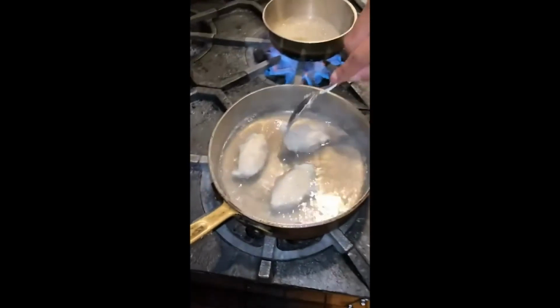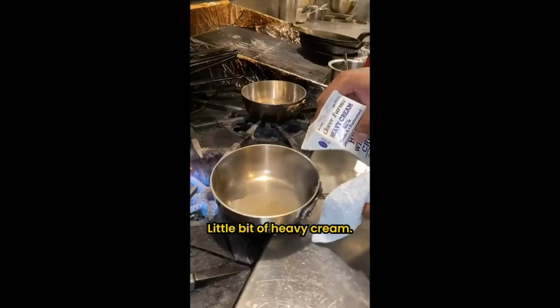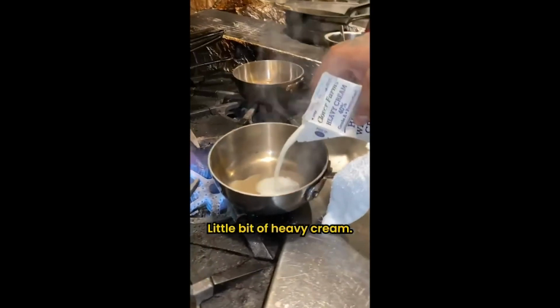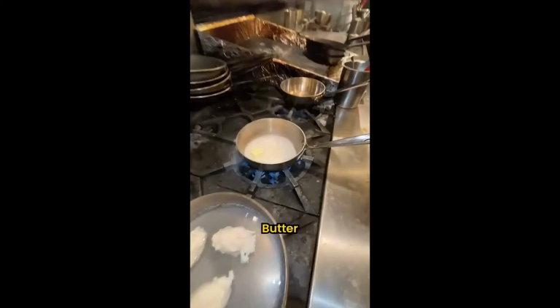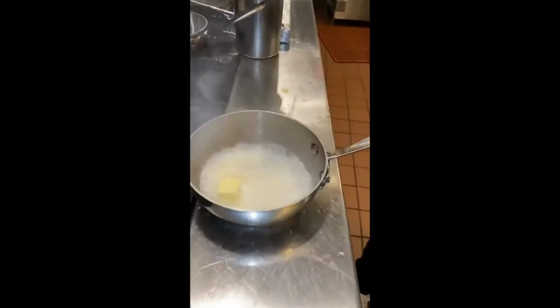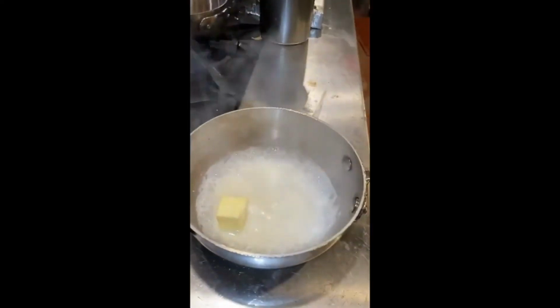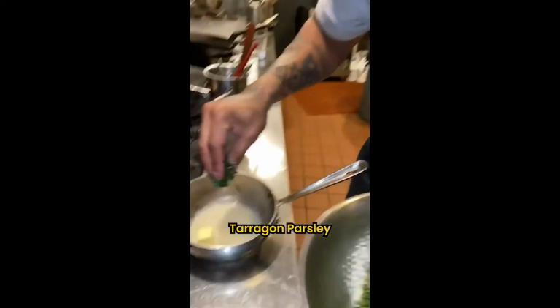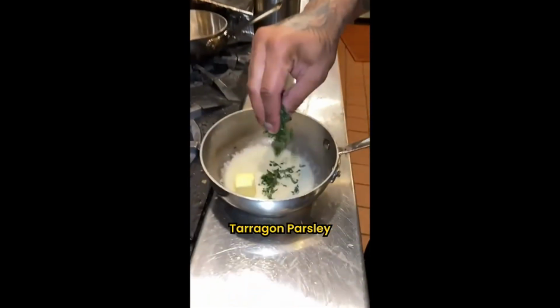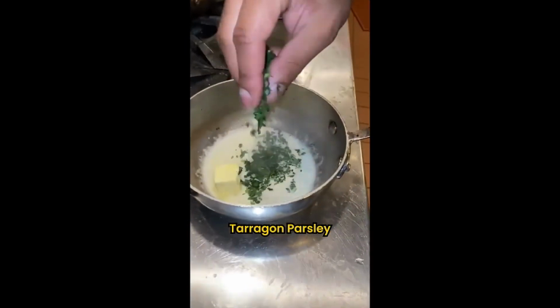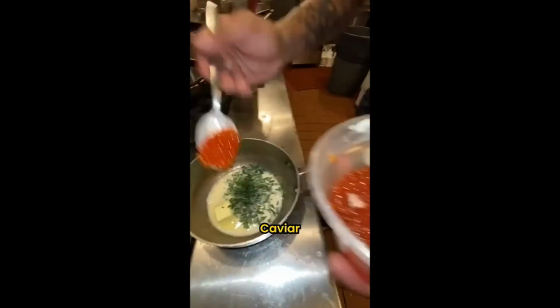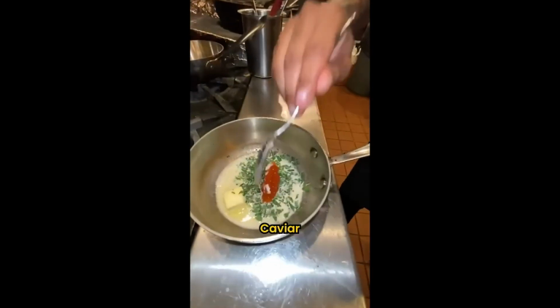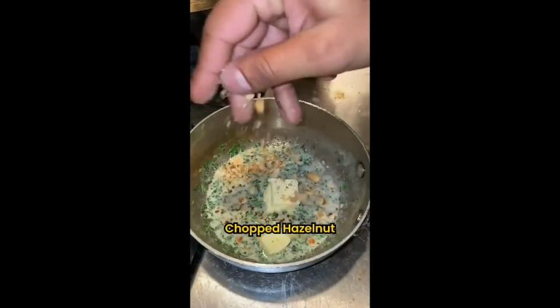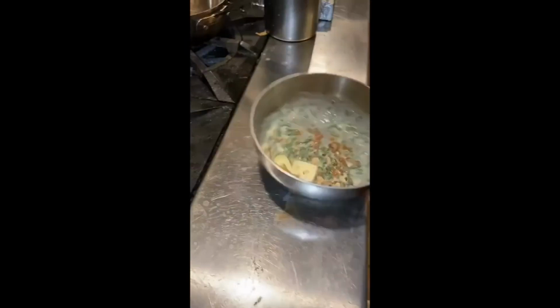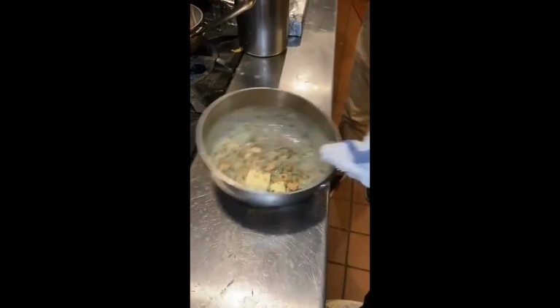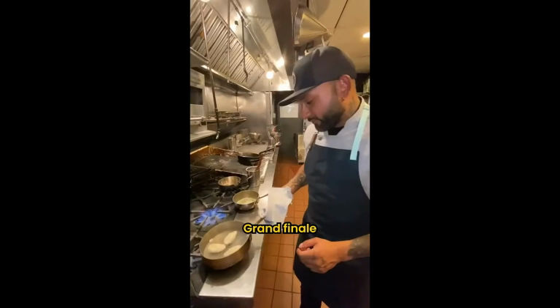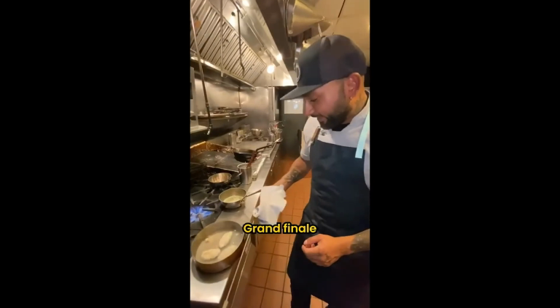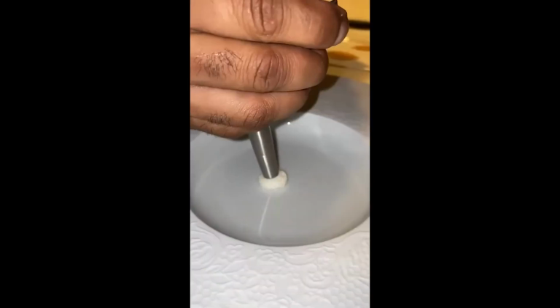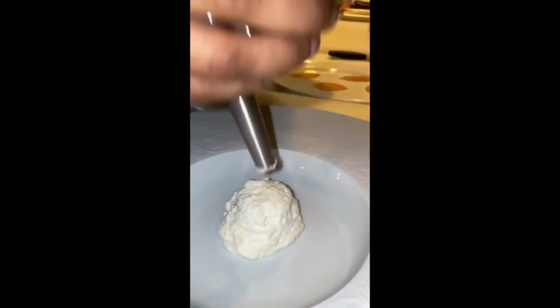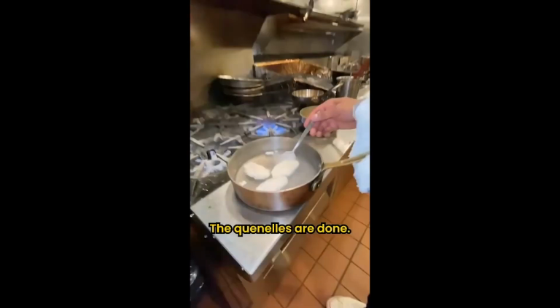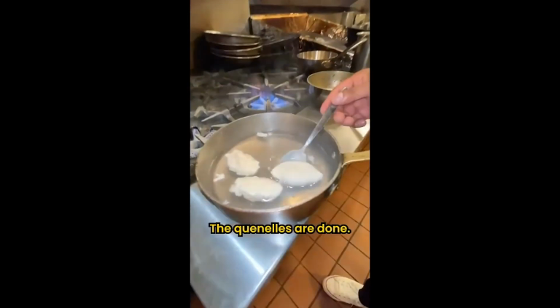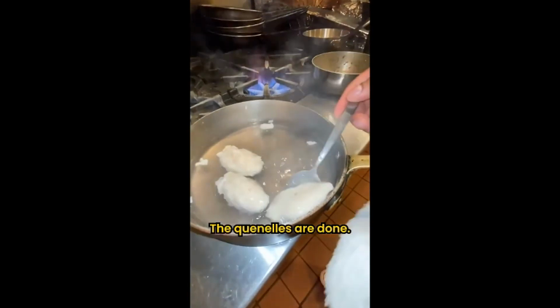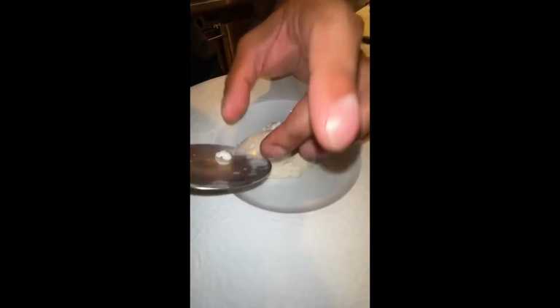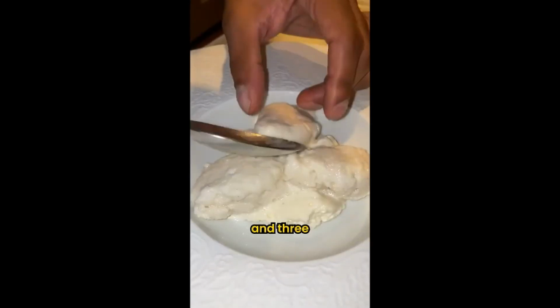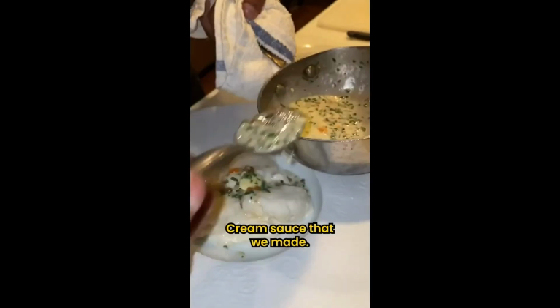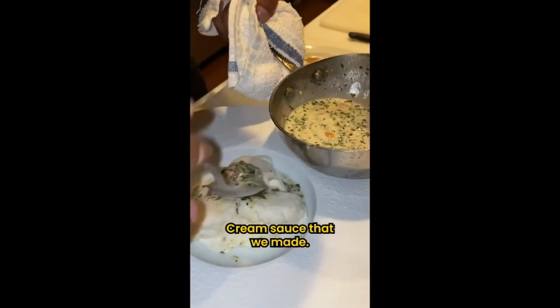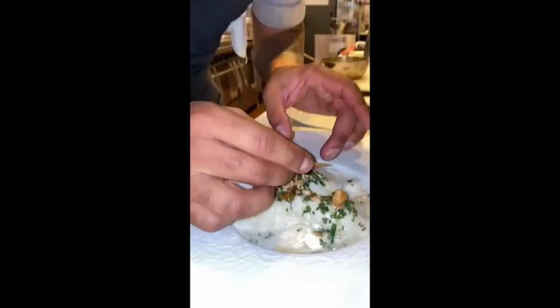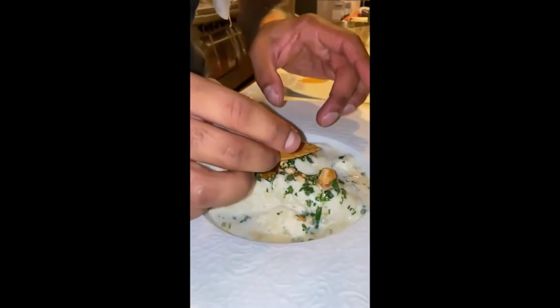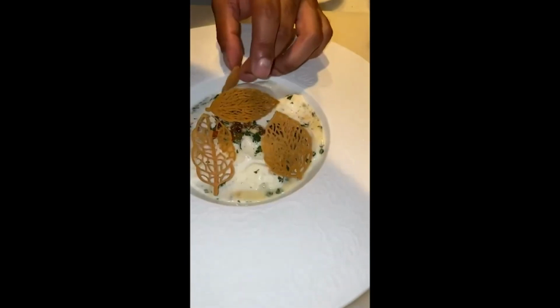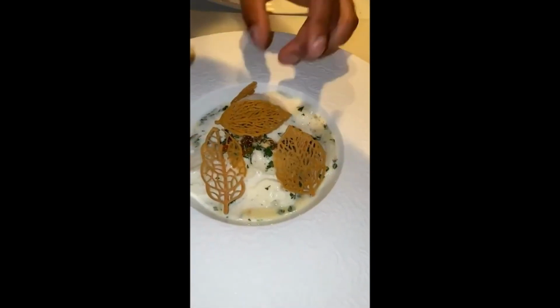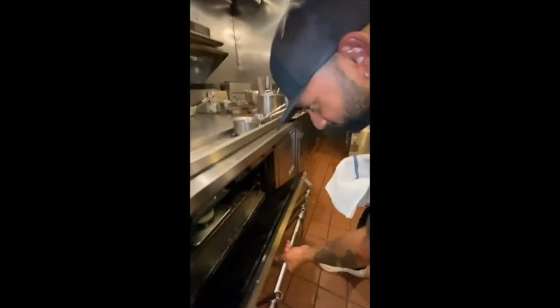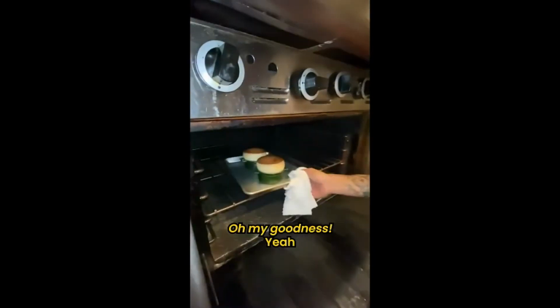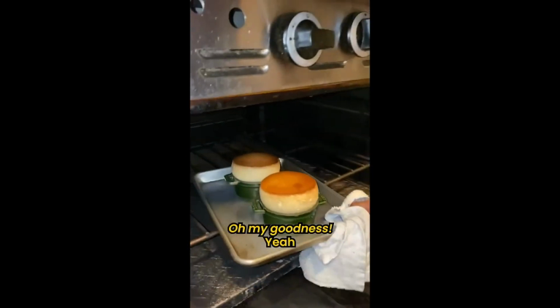A little bit of heavy cream, butter, tarragon, parsley, caviar, chopped hazelnuts — grand finale. Our canals are done. Green sauce that we made — oh my goodness.